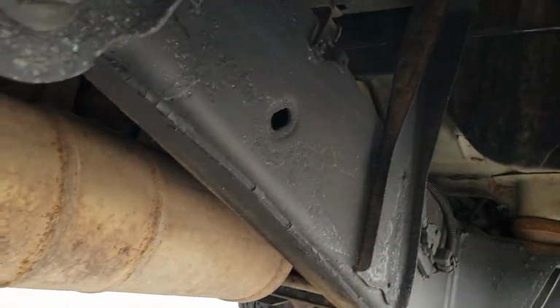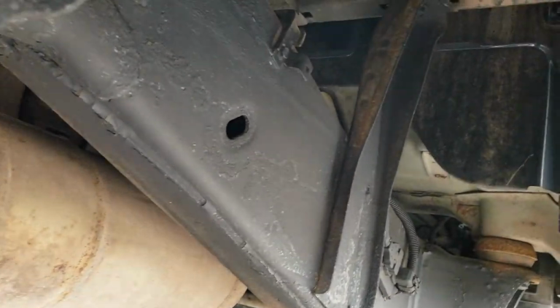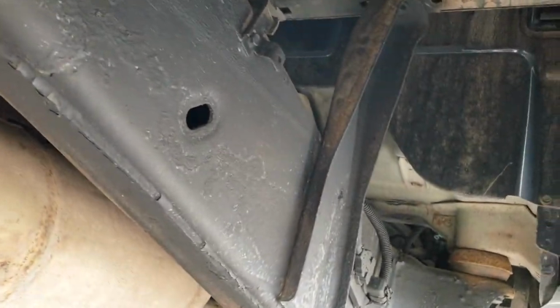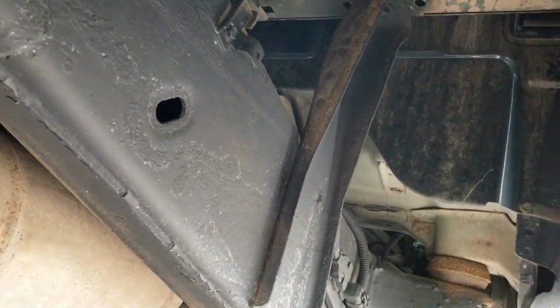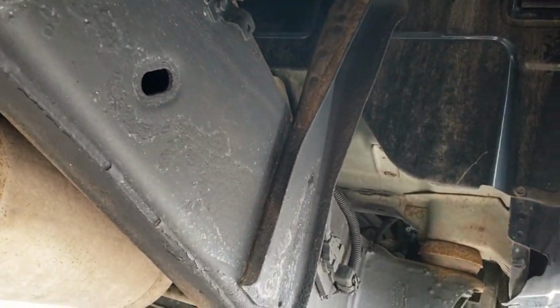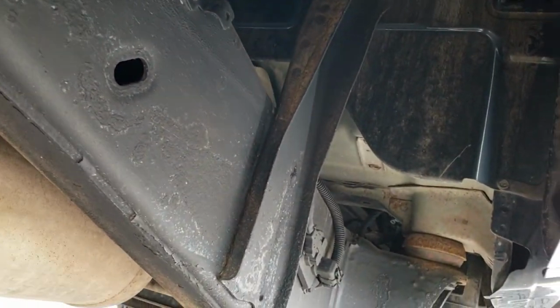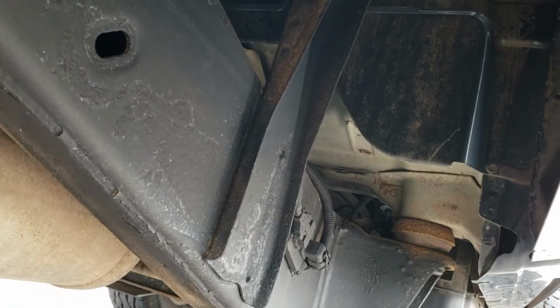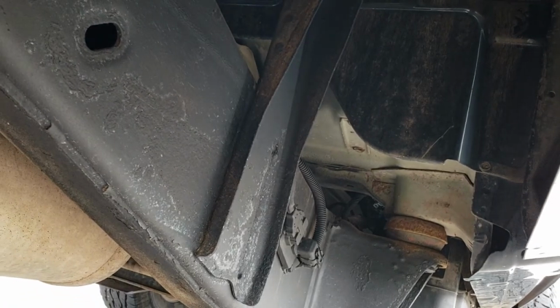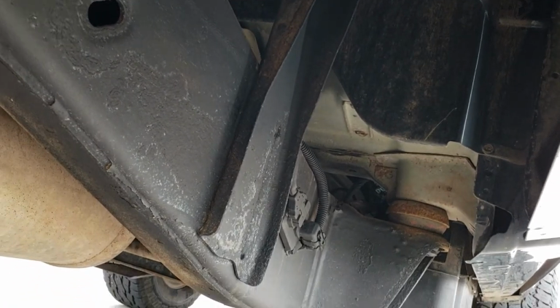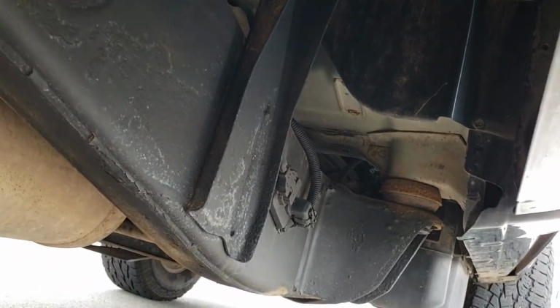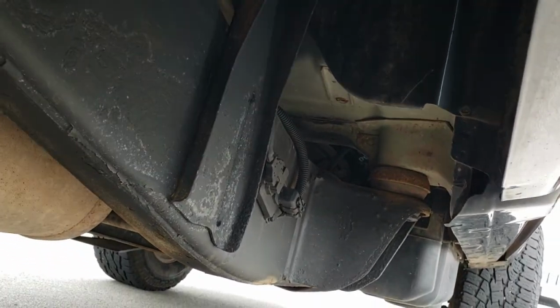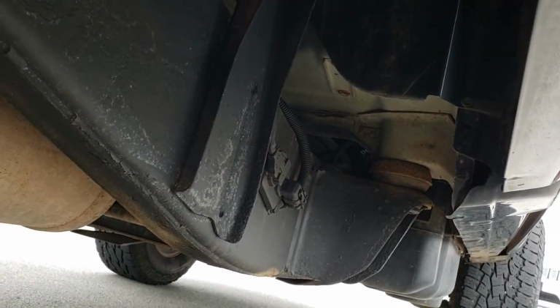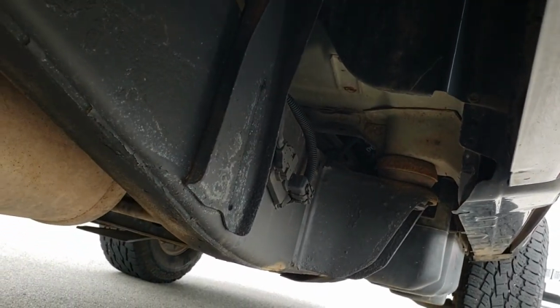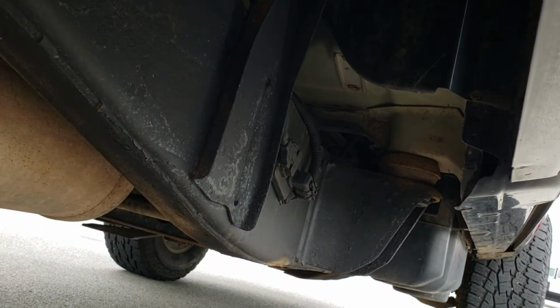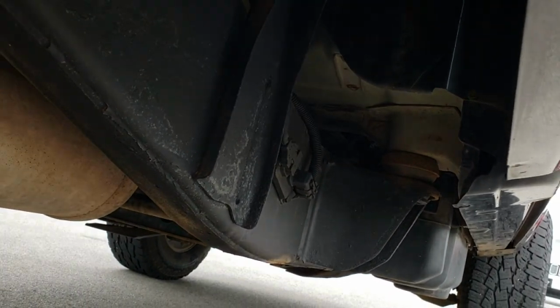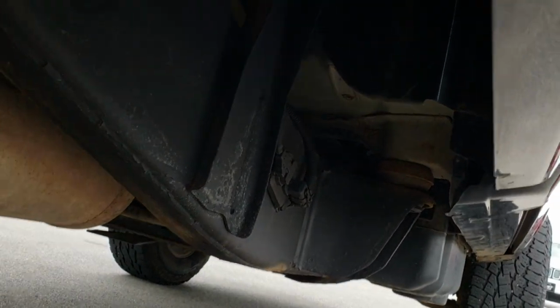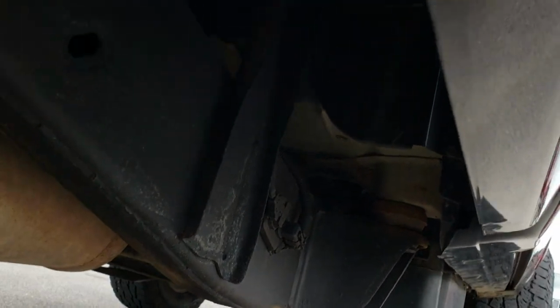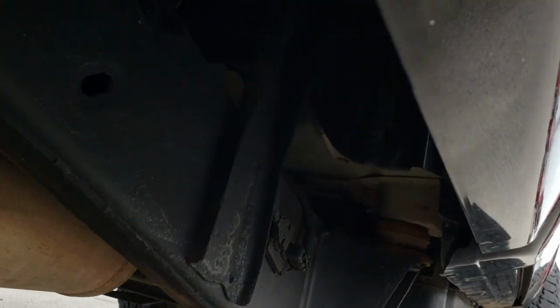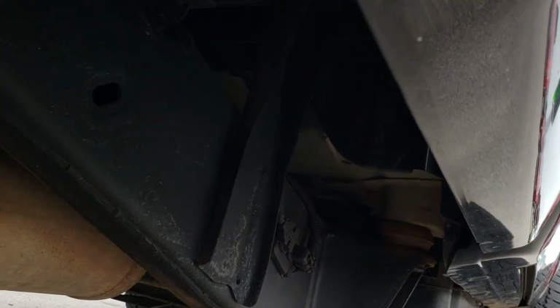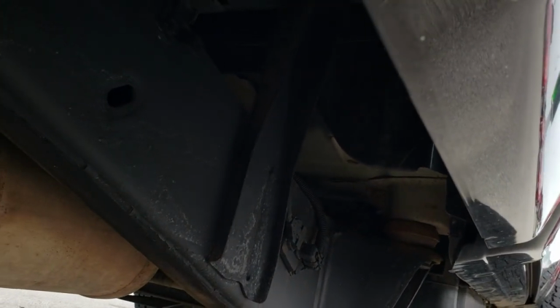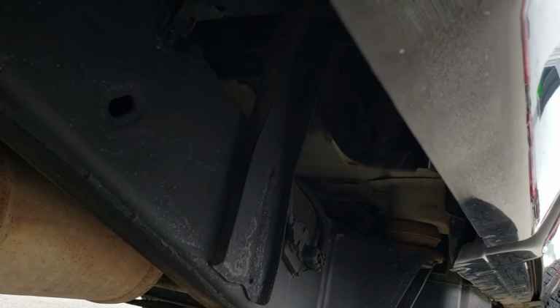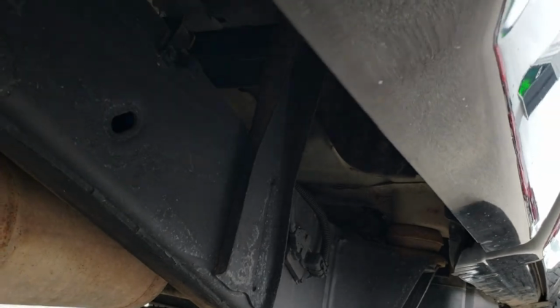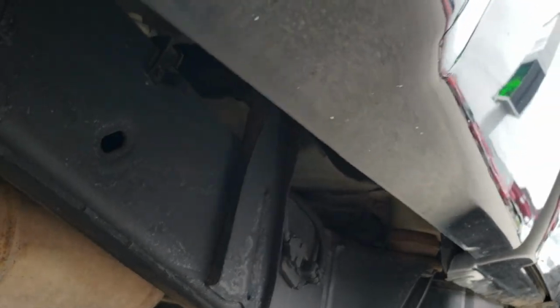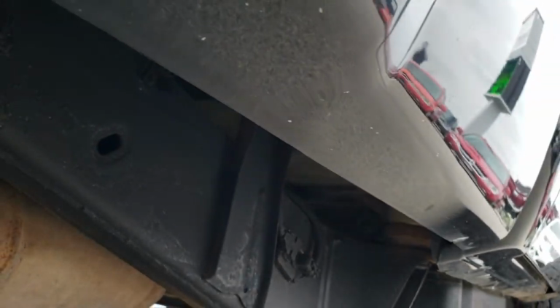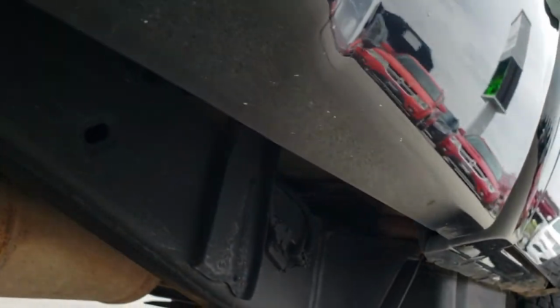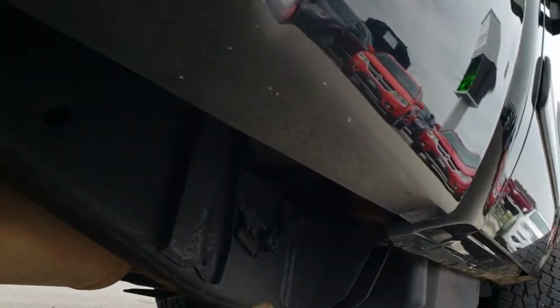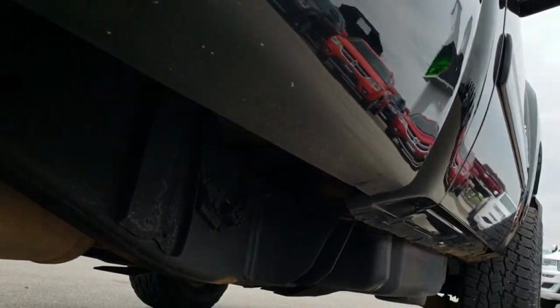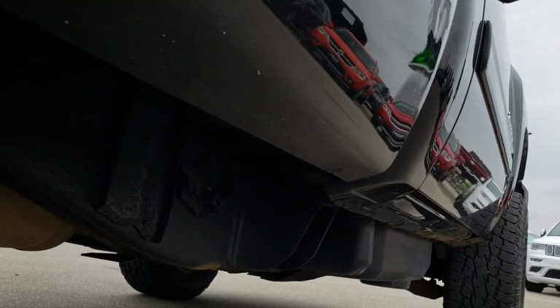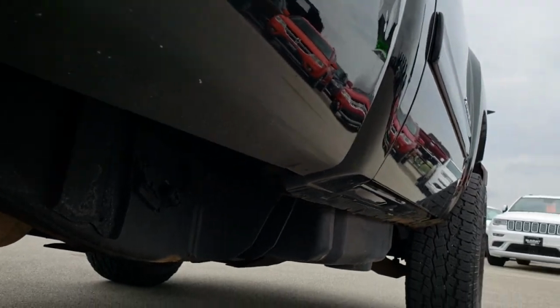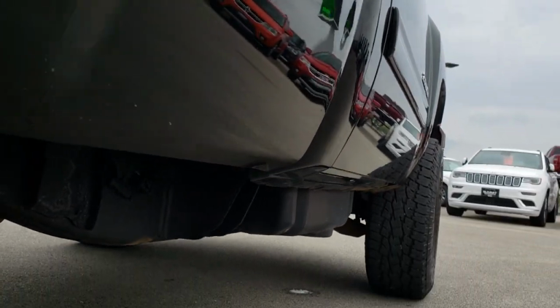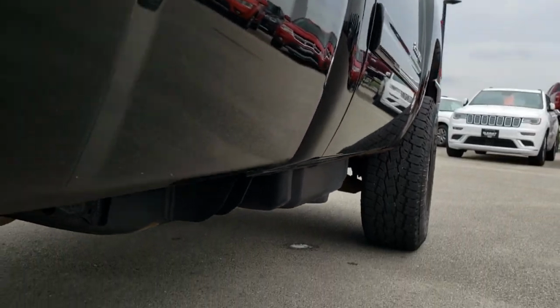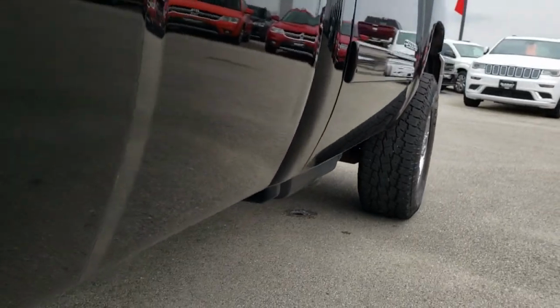Frame and underbody on this truck, considering it is seven years old, is in really nice condition. All the lower rockers are in really nice condition as well.